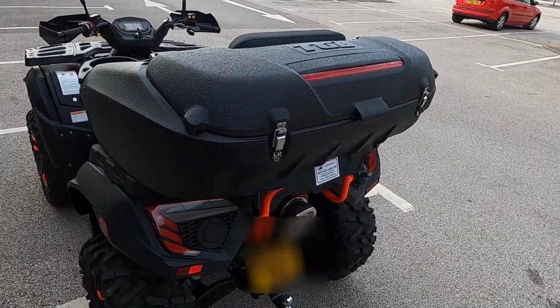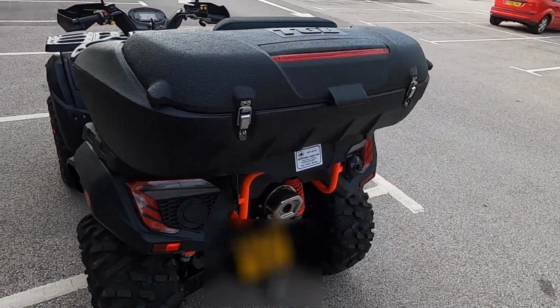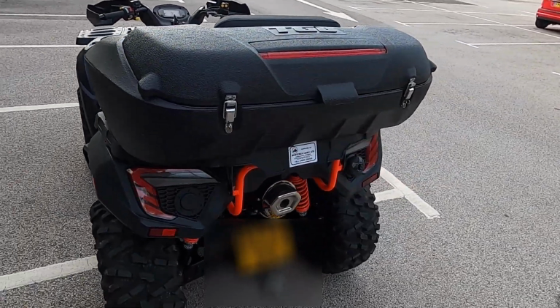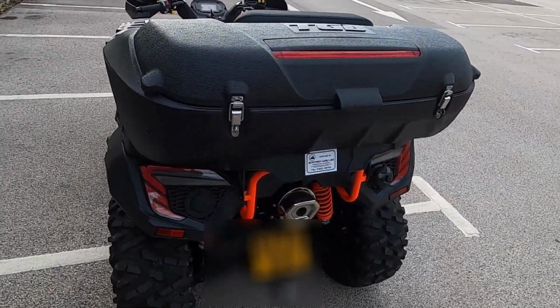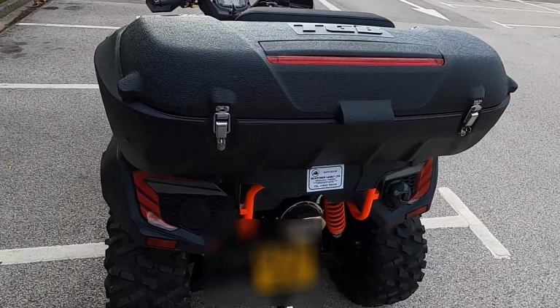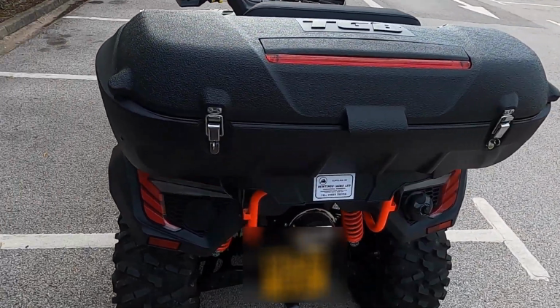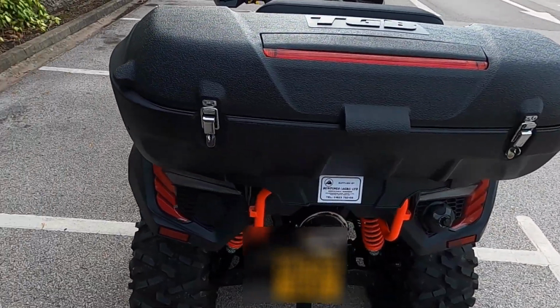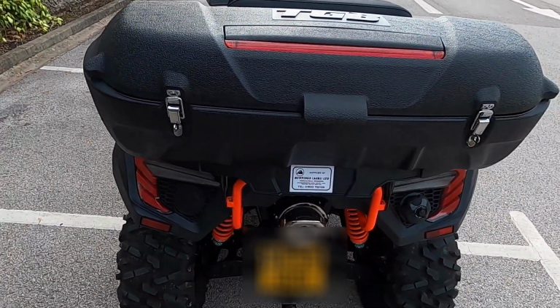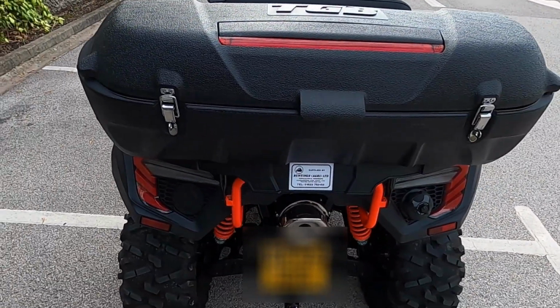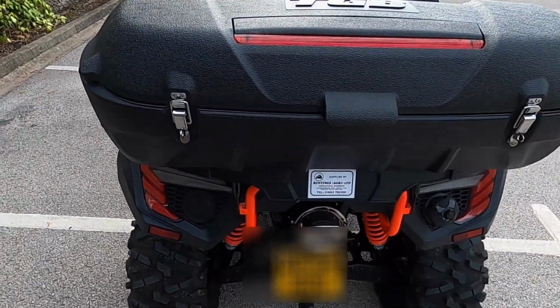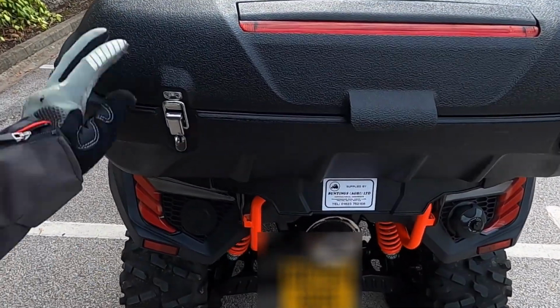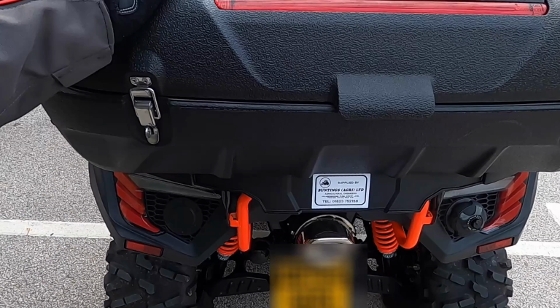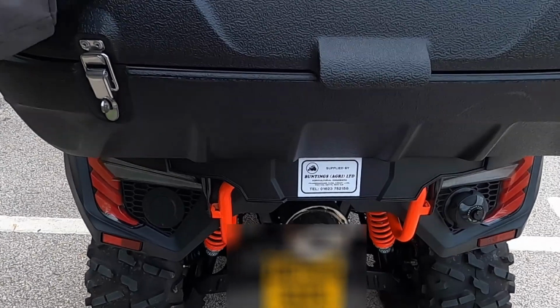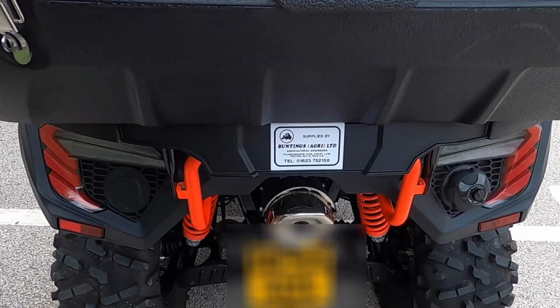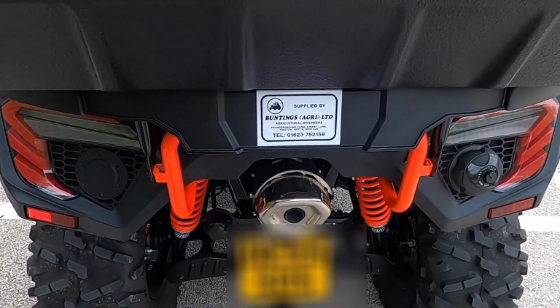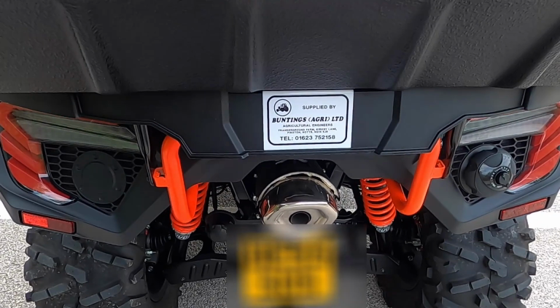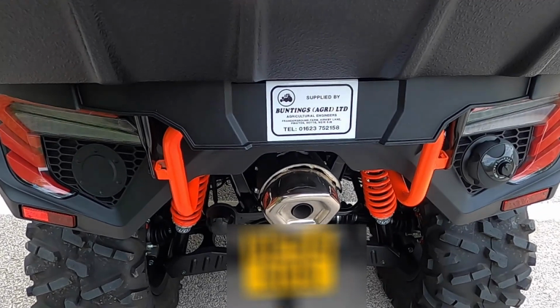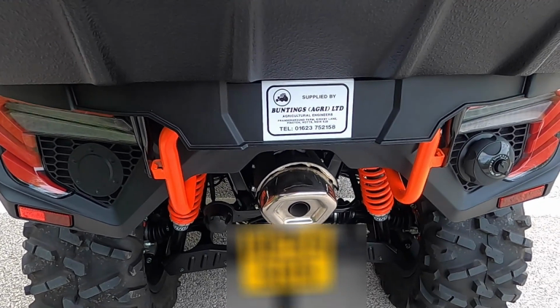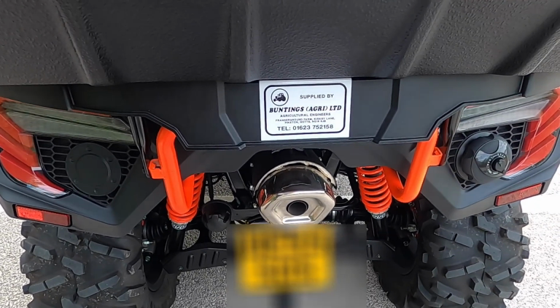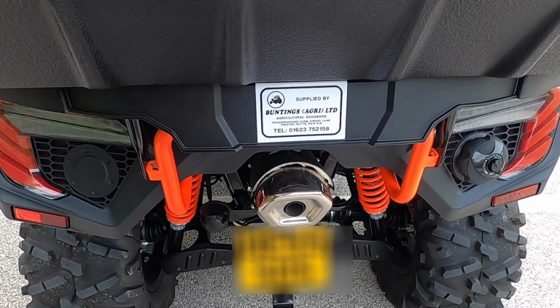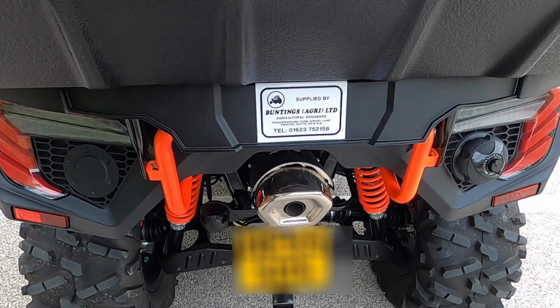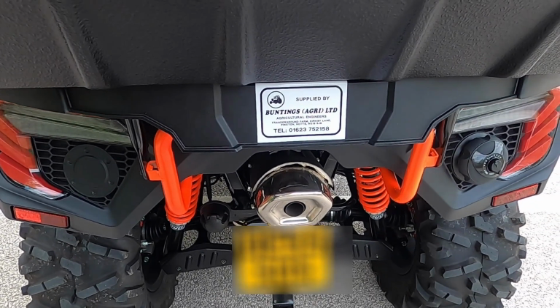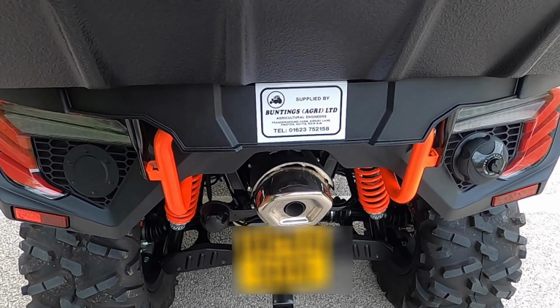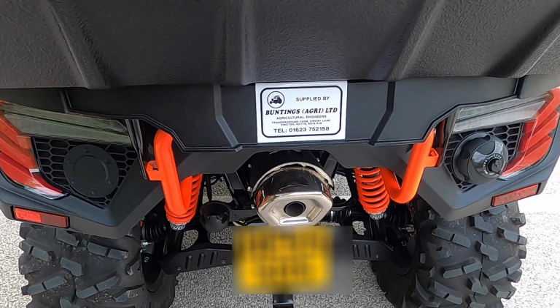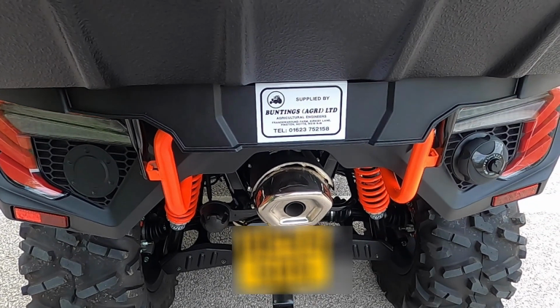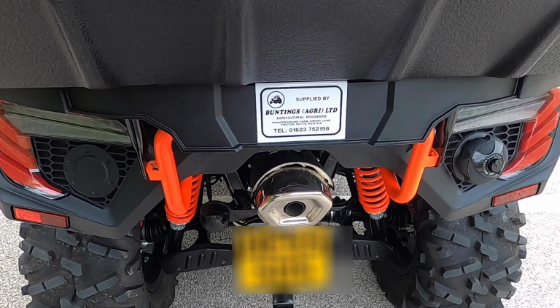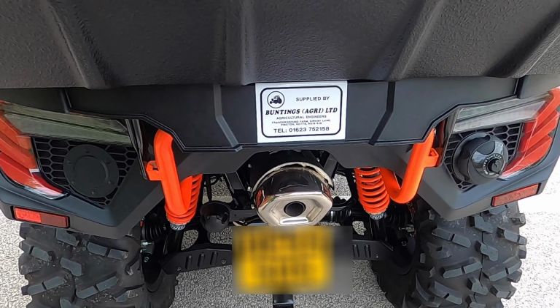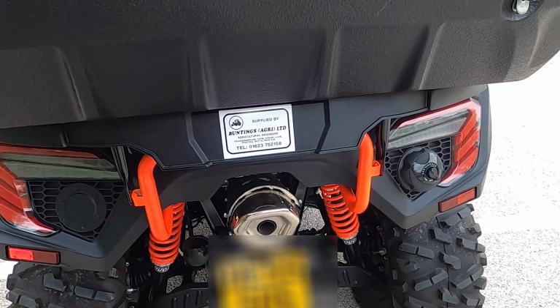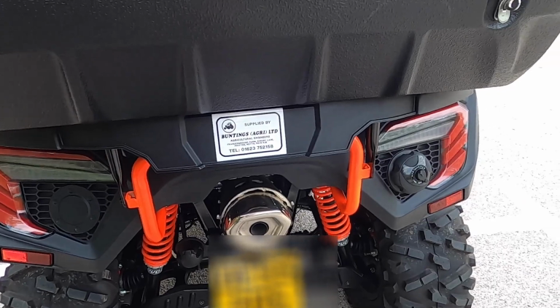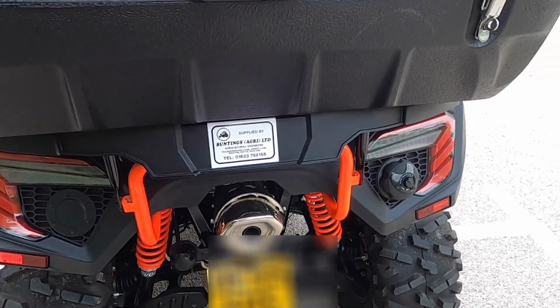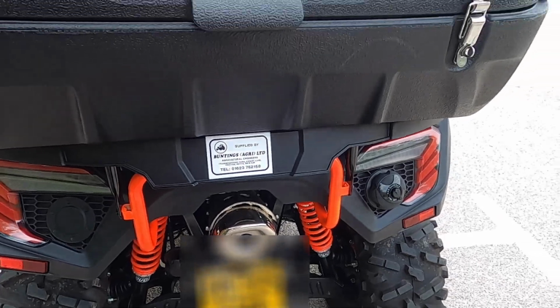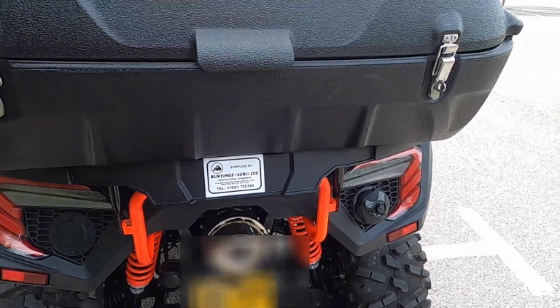I got this from a company called Buntings, which is a local distributor for TGB Blade — really nice company to deal with.